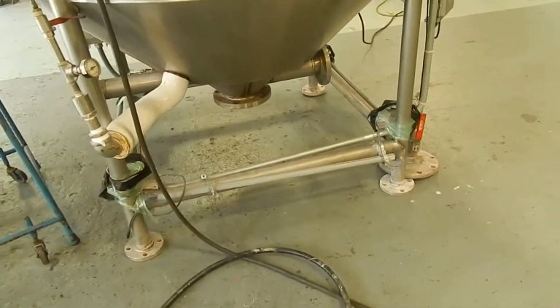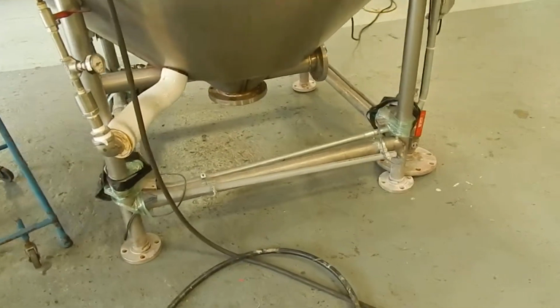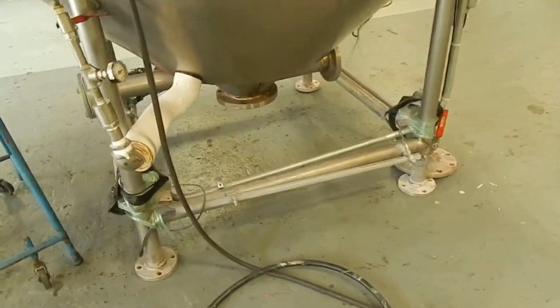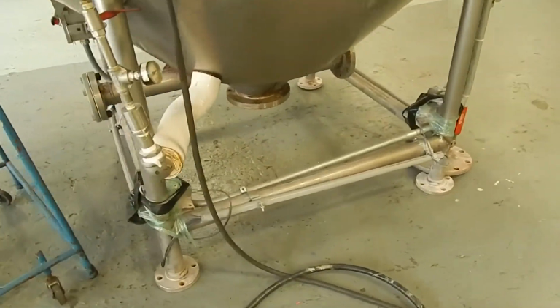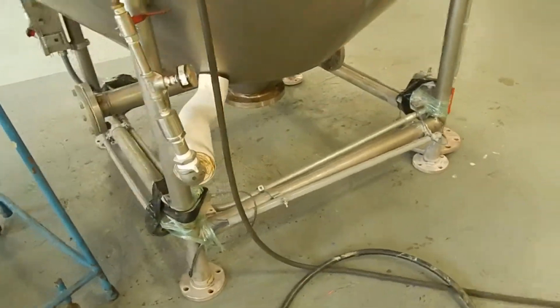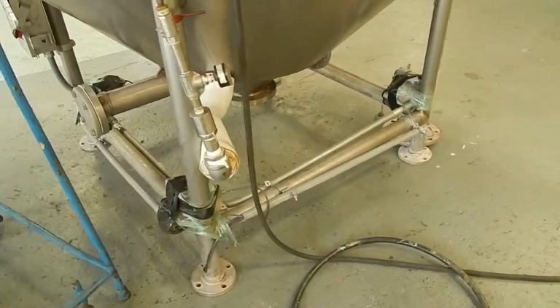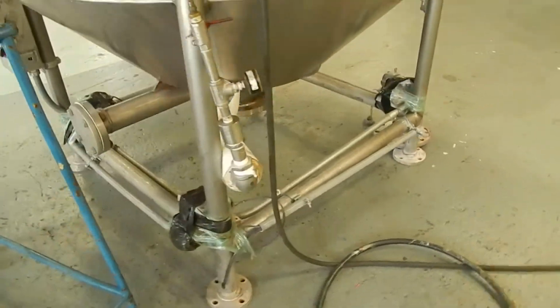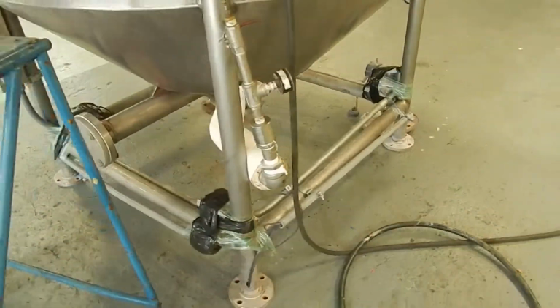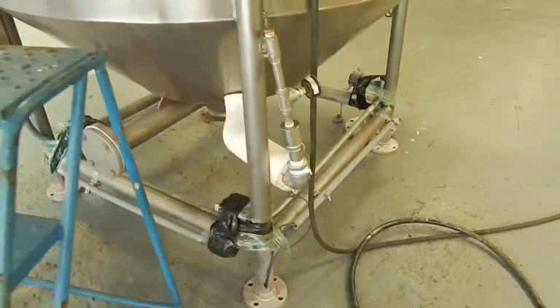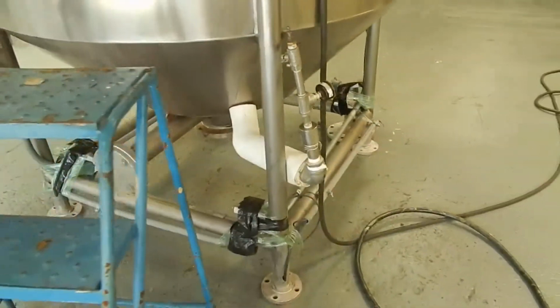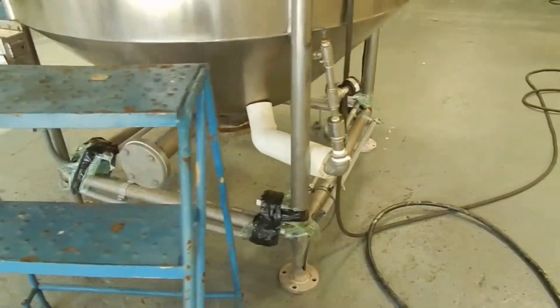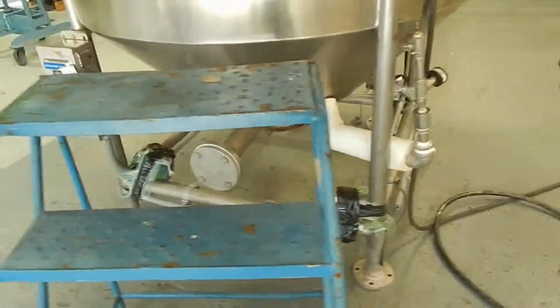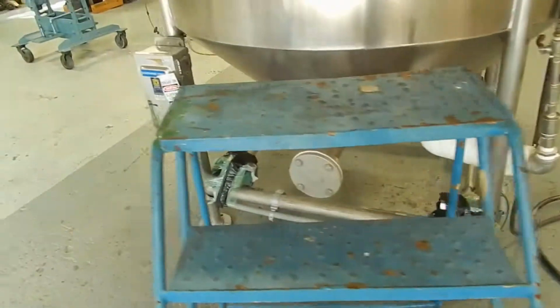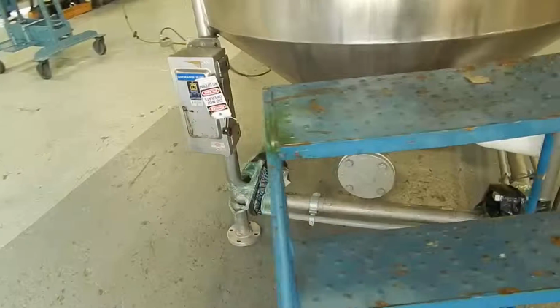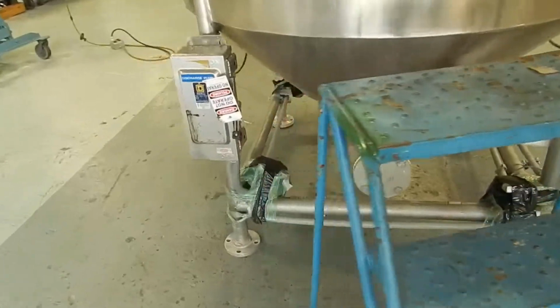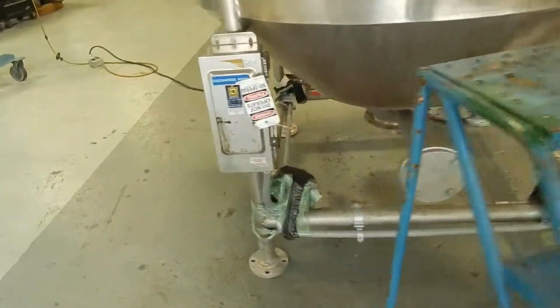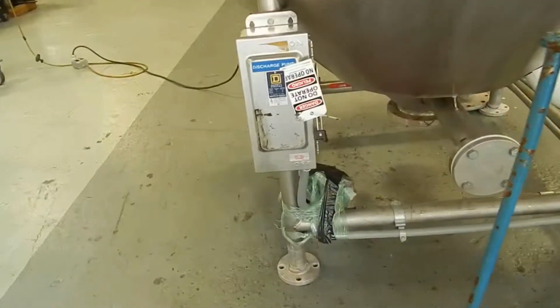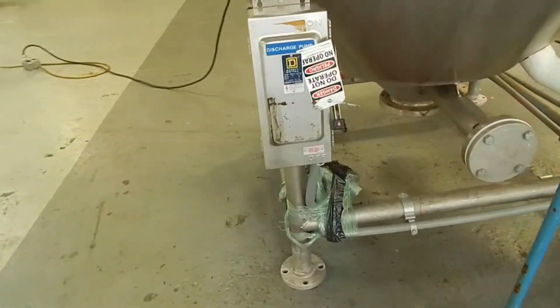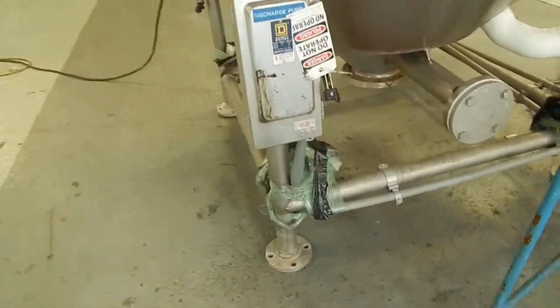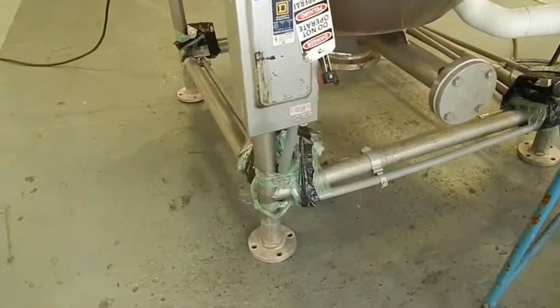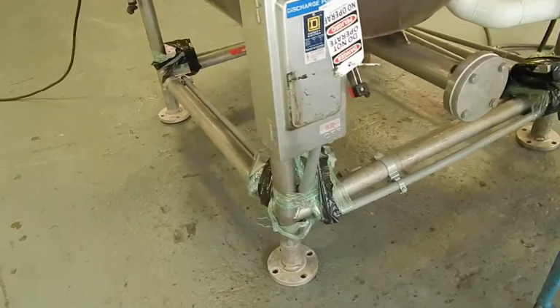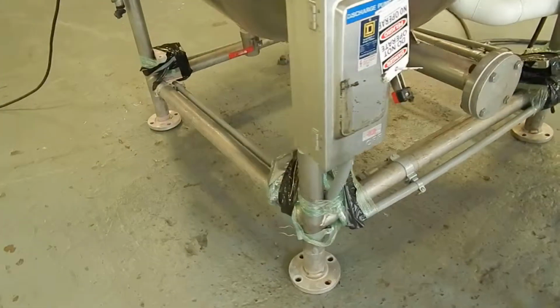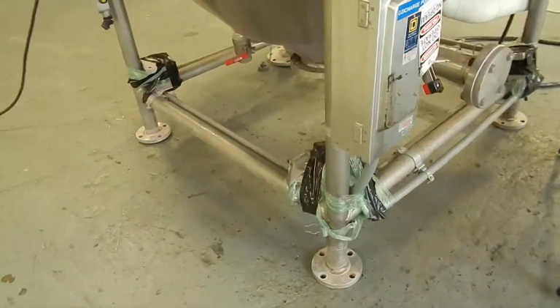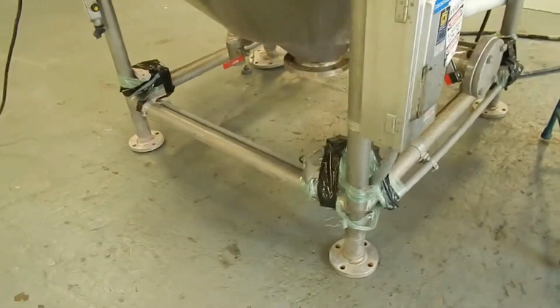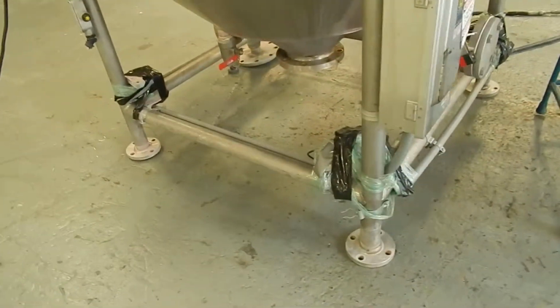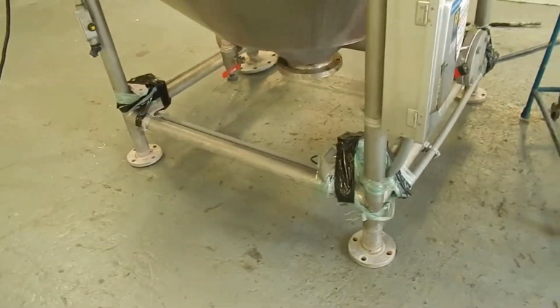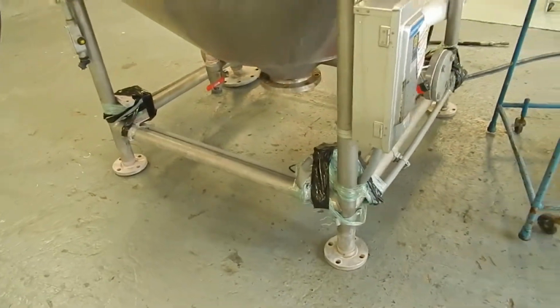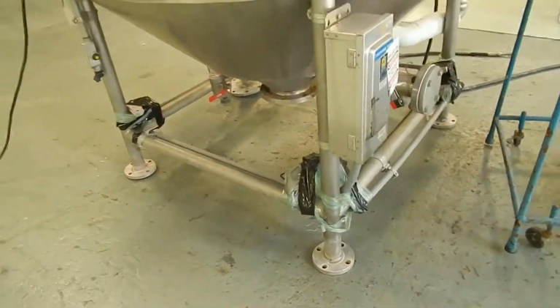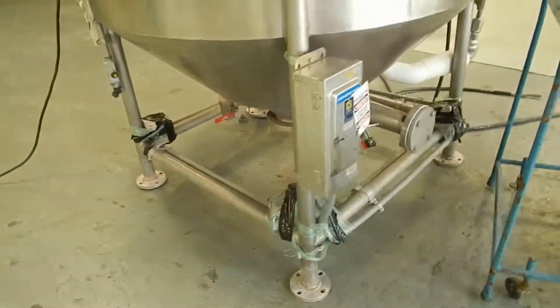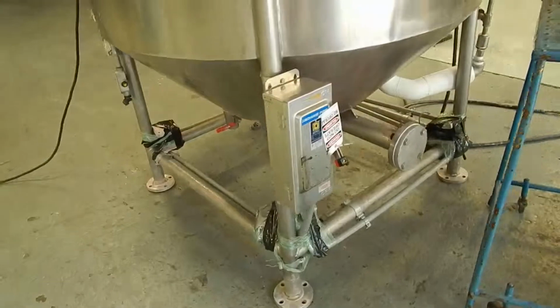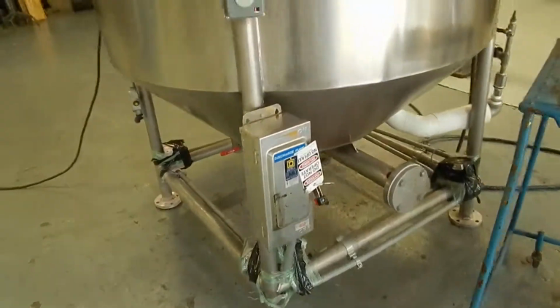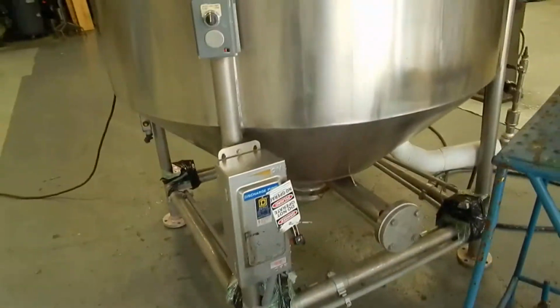Around the bottom of the frame you'll see there are four of the original load cells, which are attached to the frame and will mount on the feet when it's installed, with the readout of course.